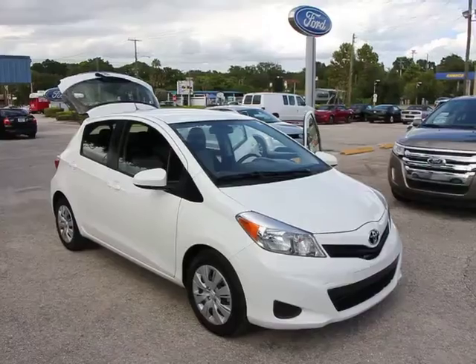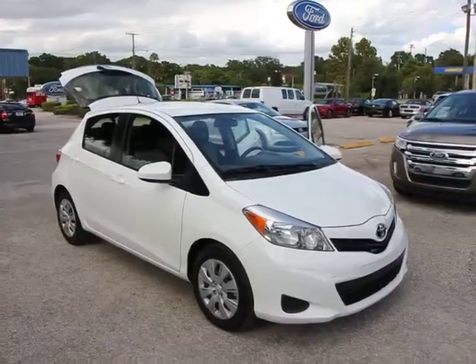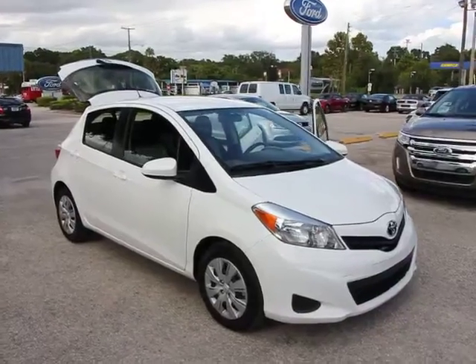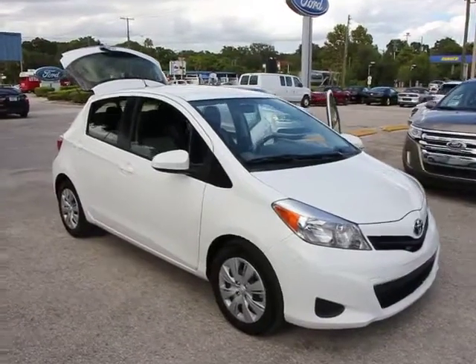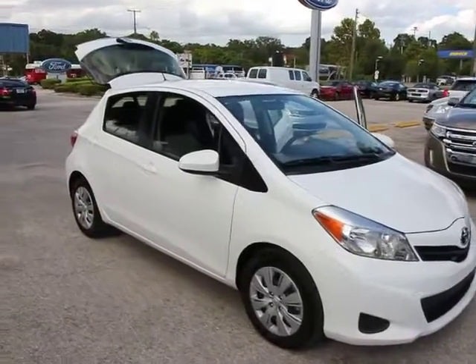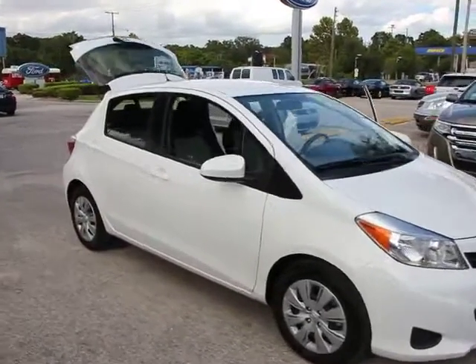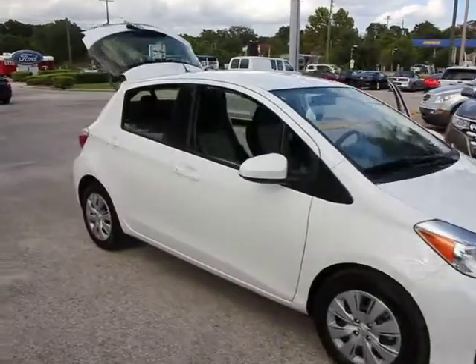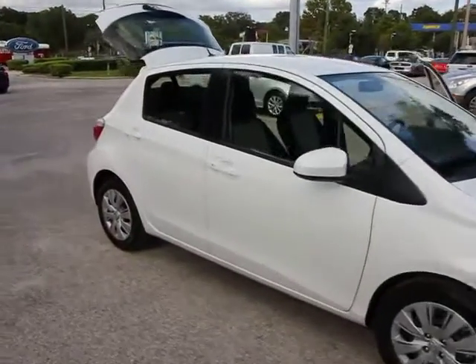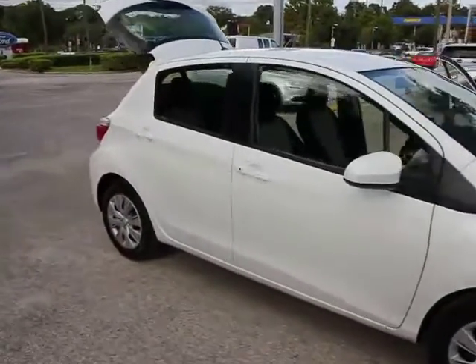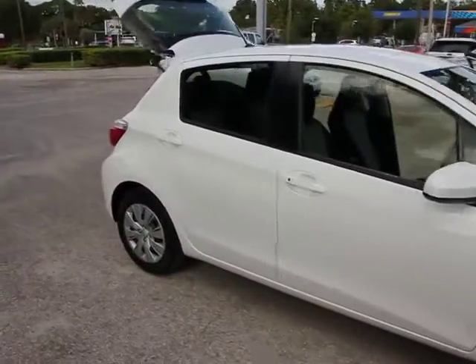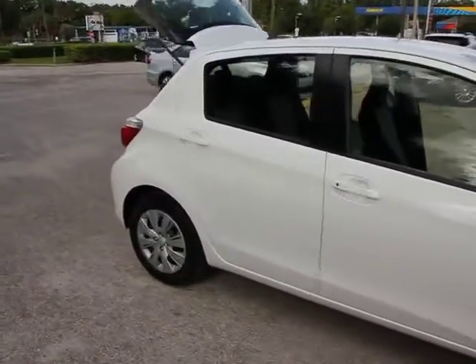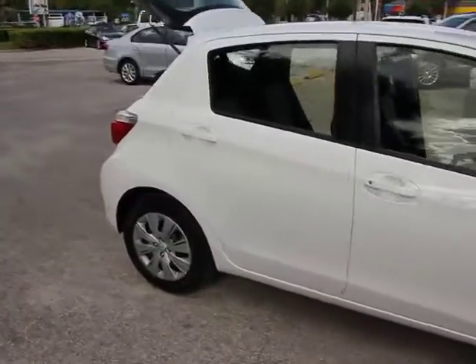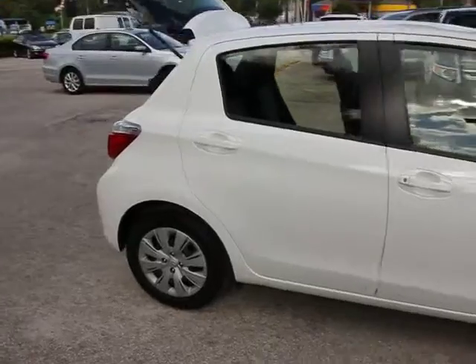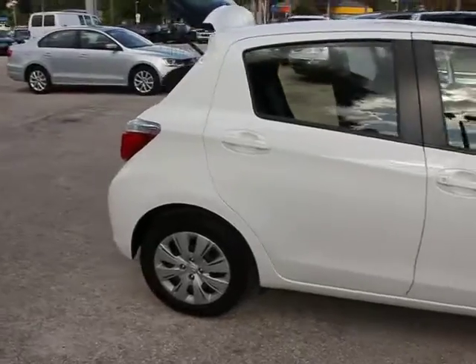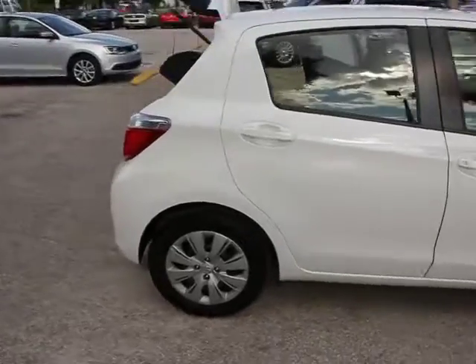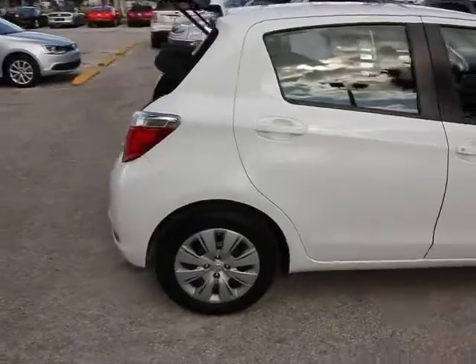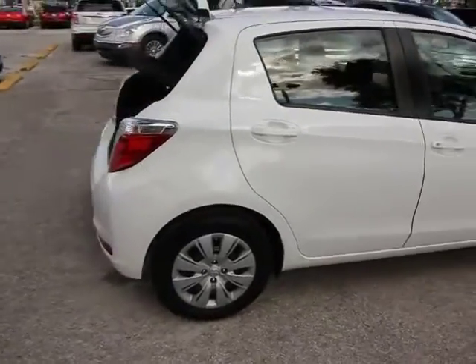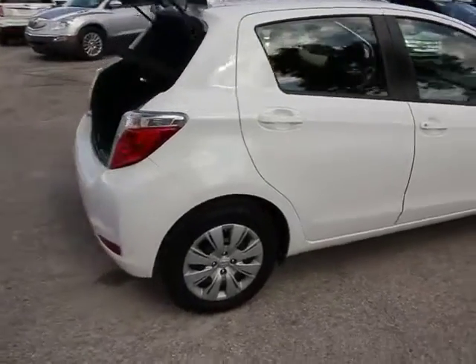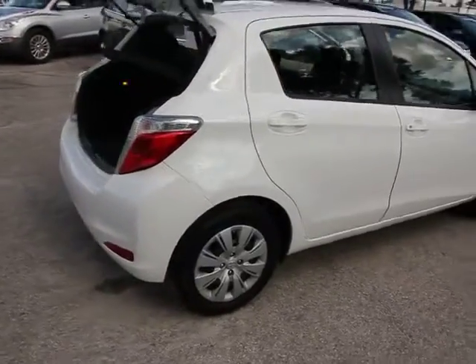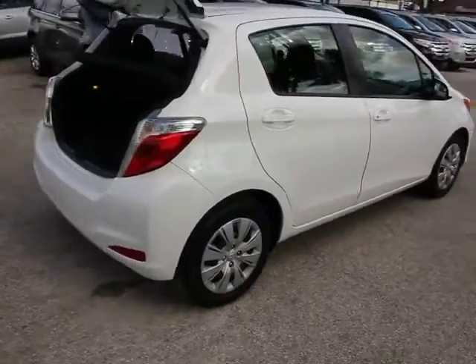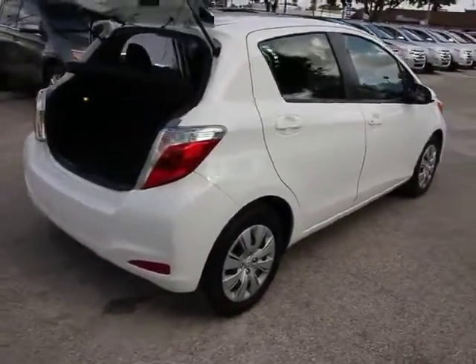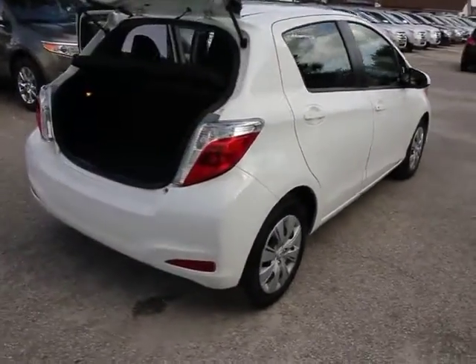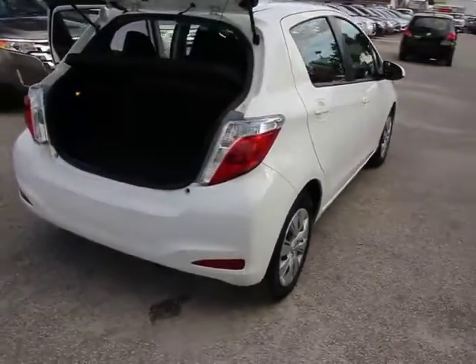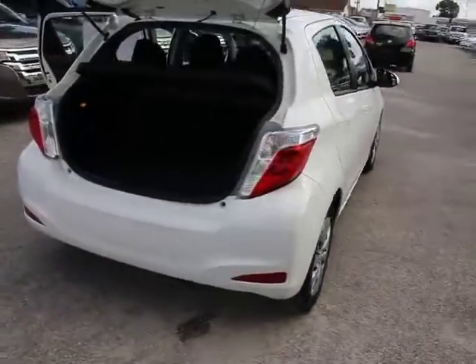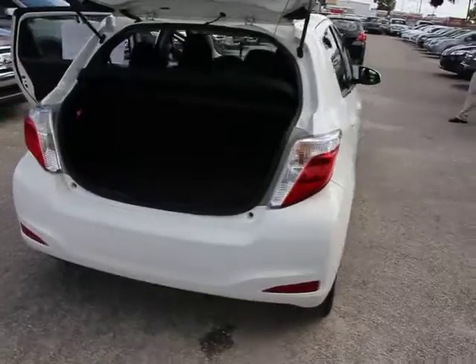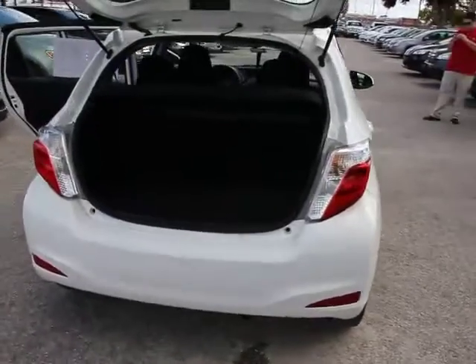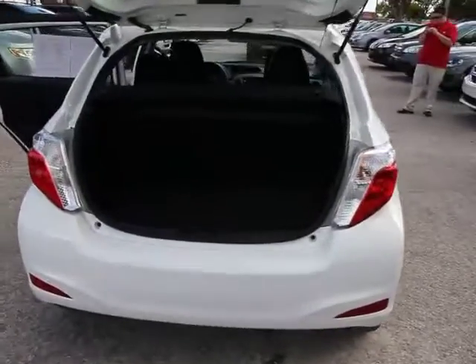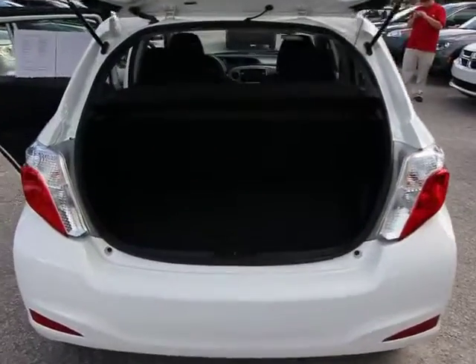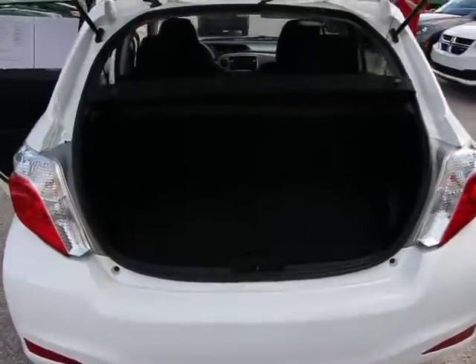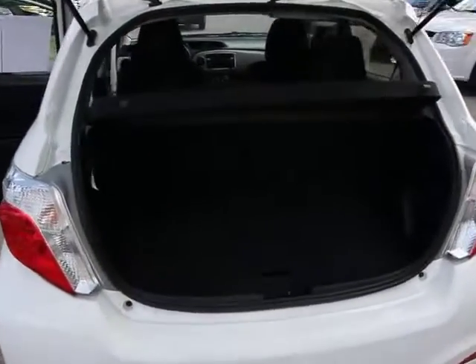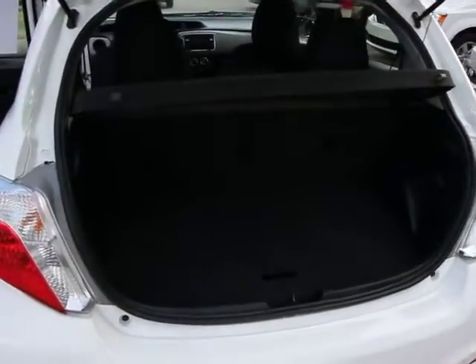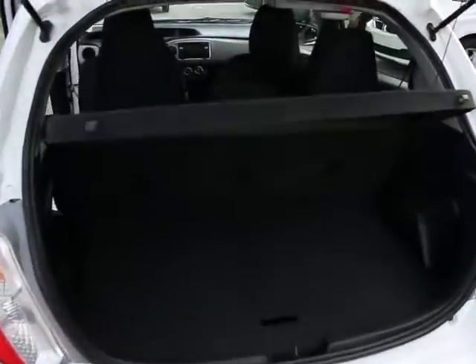2012 Yaris. Whether you're interested in the 5-door or 3-door model, the Yaris offers a sleek design, plenty of interior space, and standard side and side curtain airbags, as well as vehicle stability control.